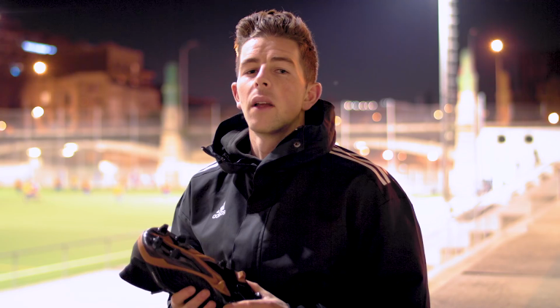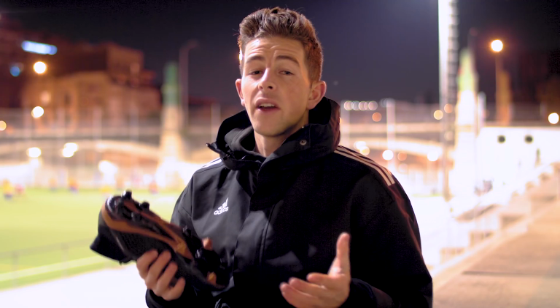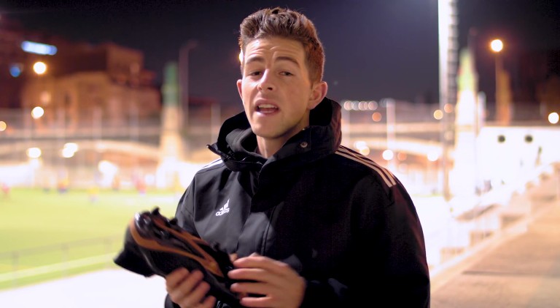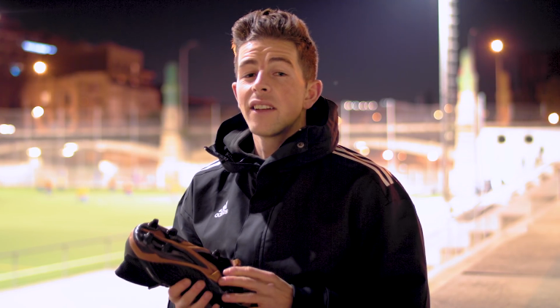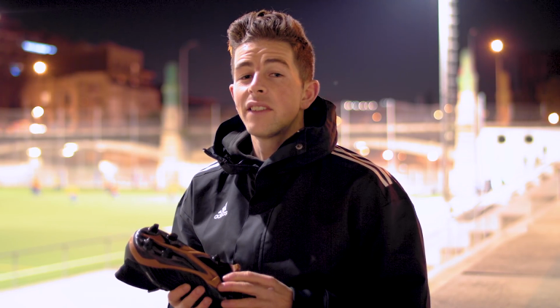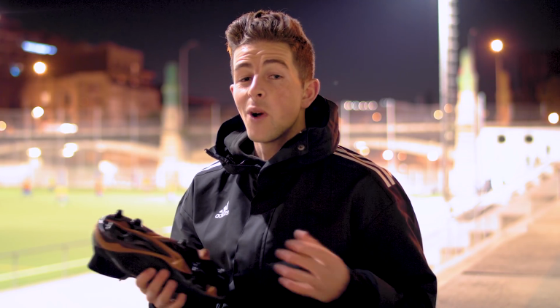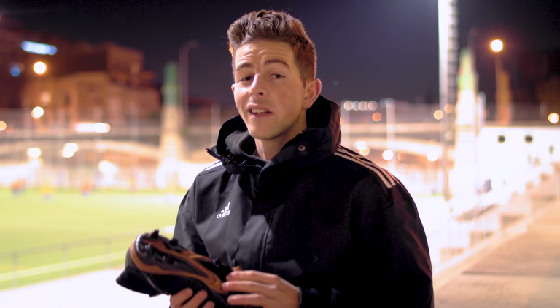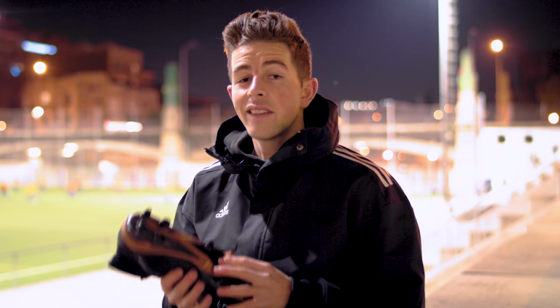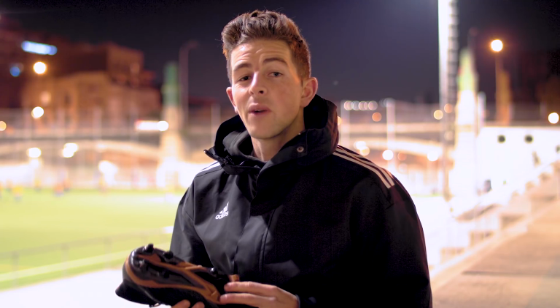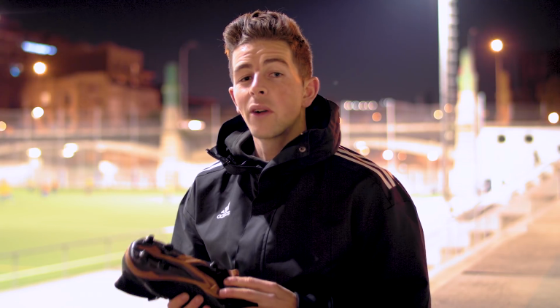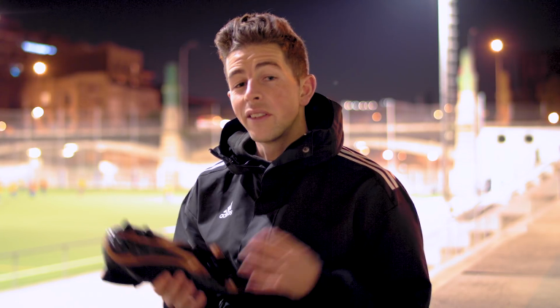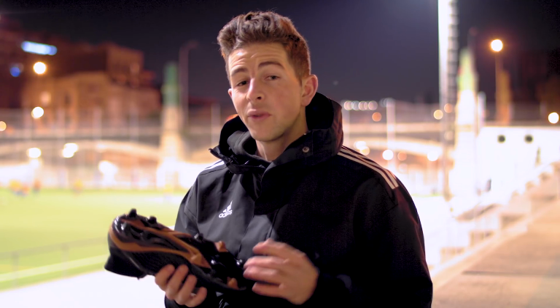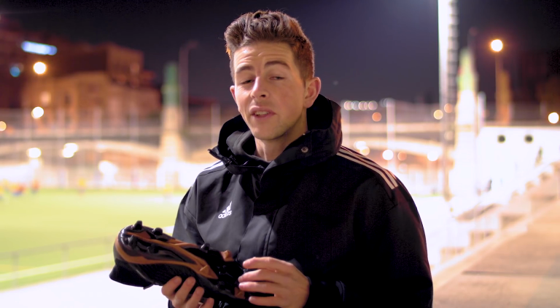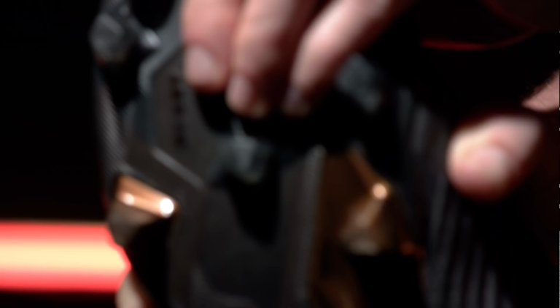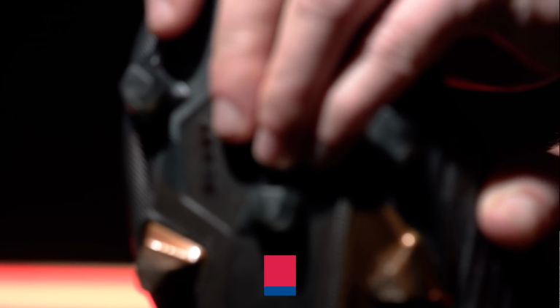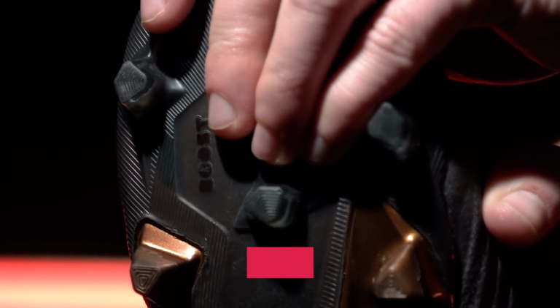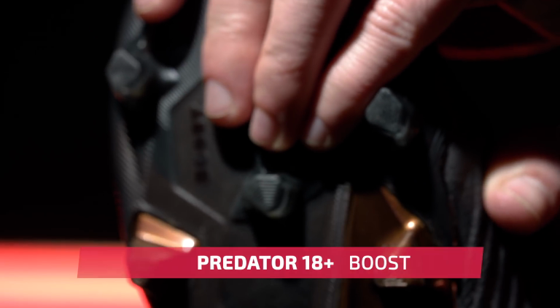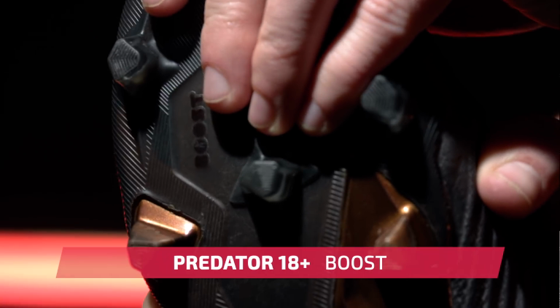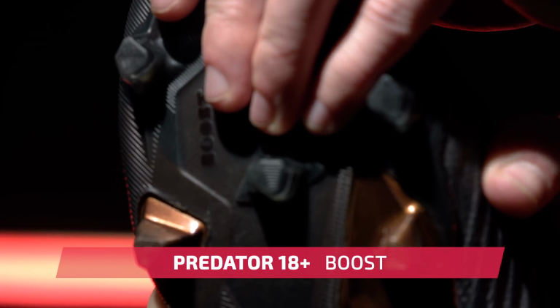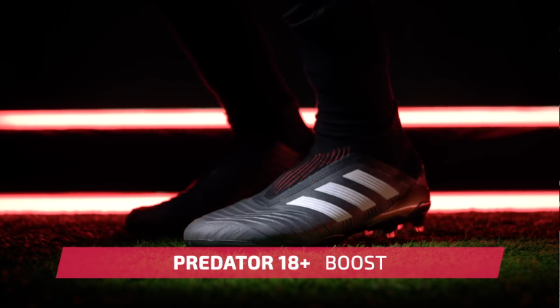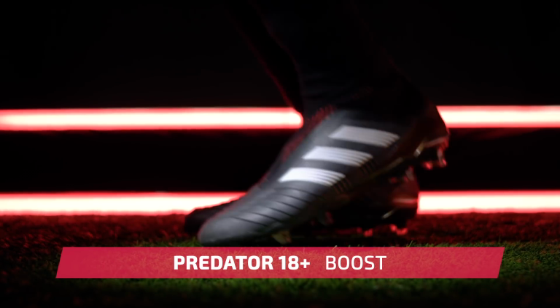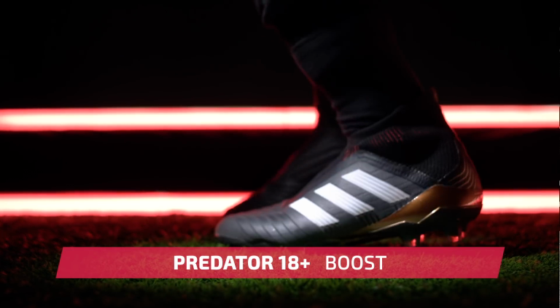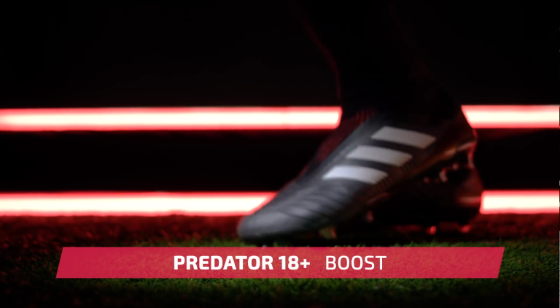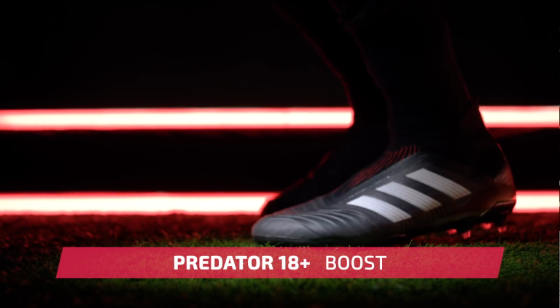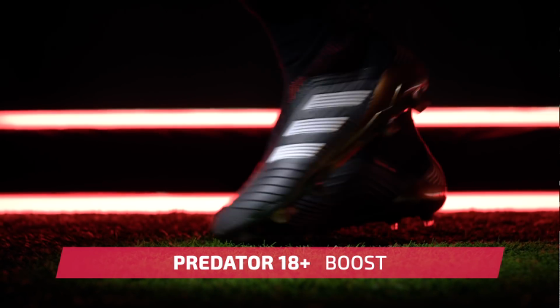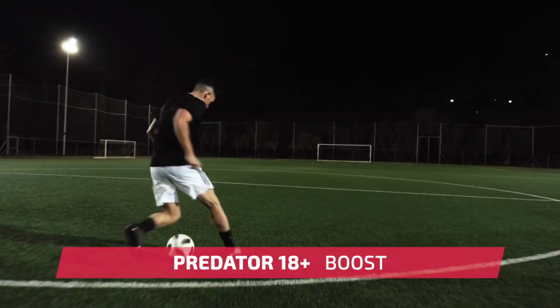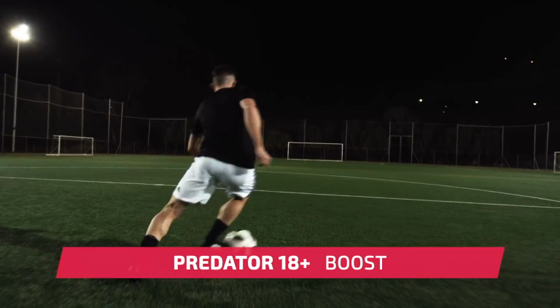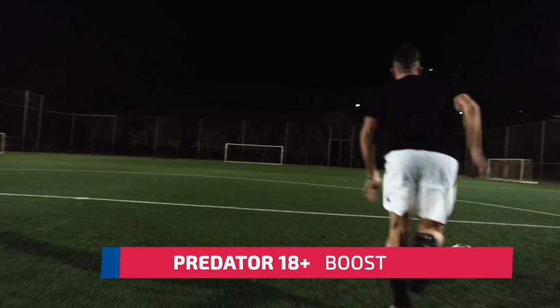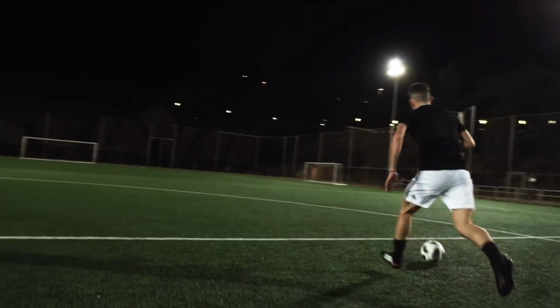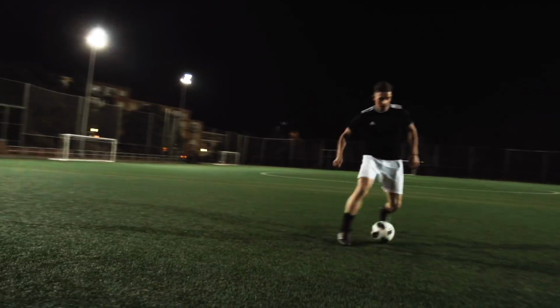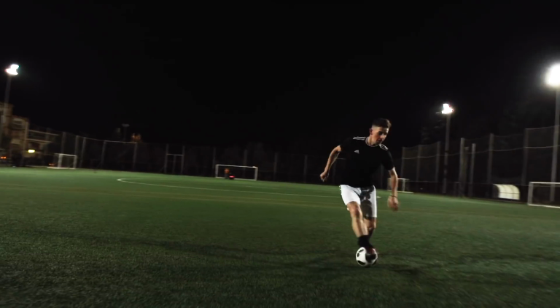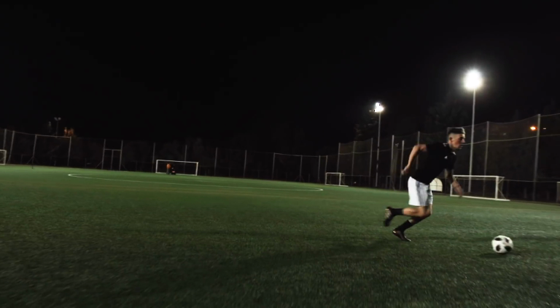One of the only major technologies that you won't find on the 18.1 model is the Boost insole. You'll find Boost built into the interior forefoot of the 18 Plus to give you that same springy energy return that made it famous in running footwear.